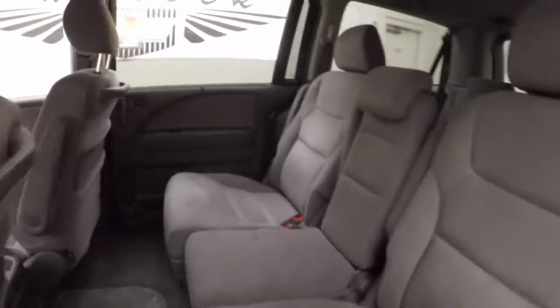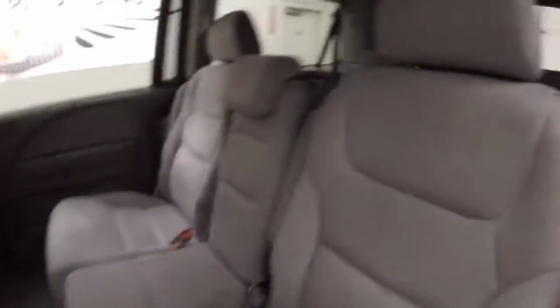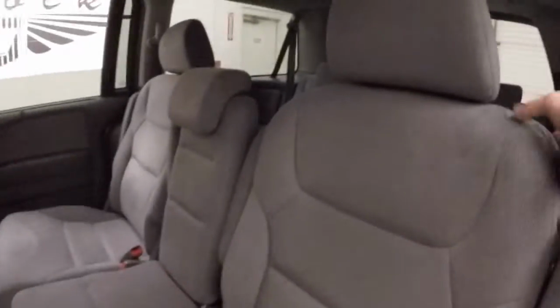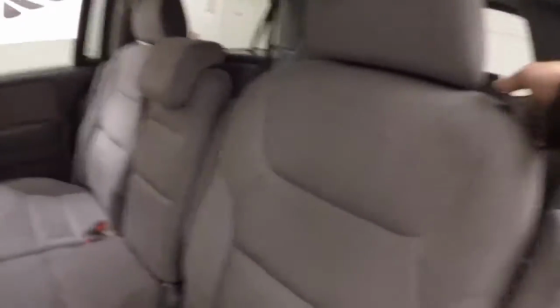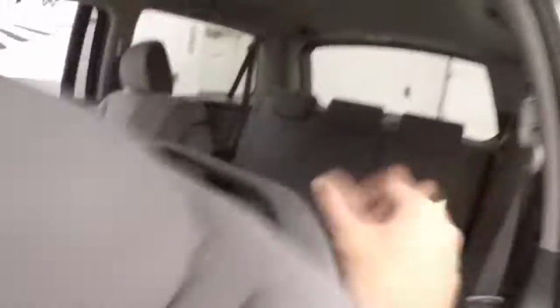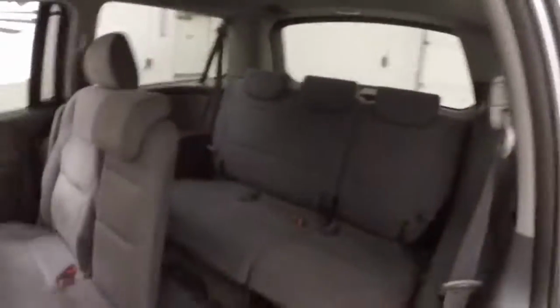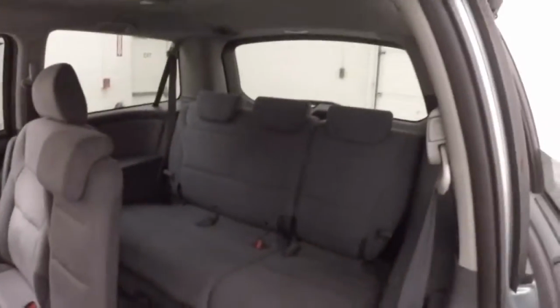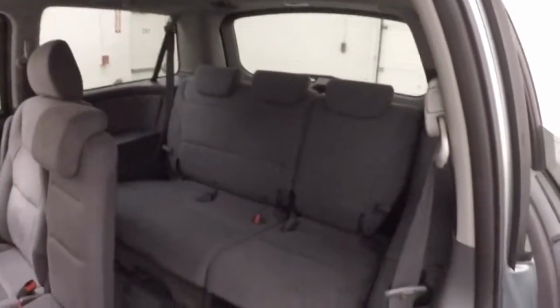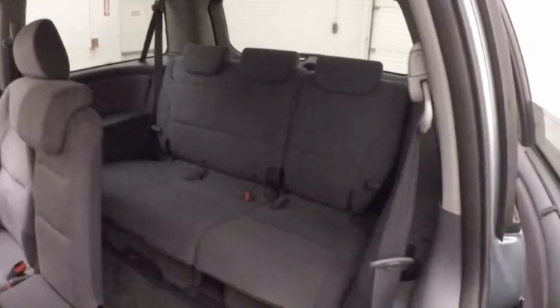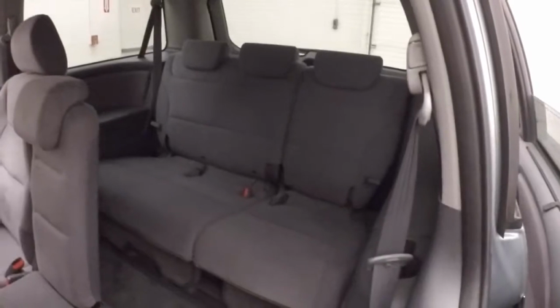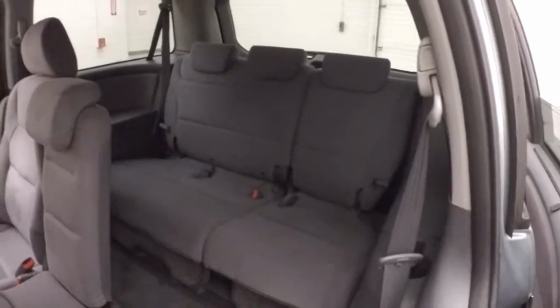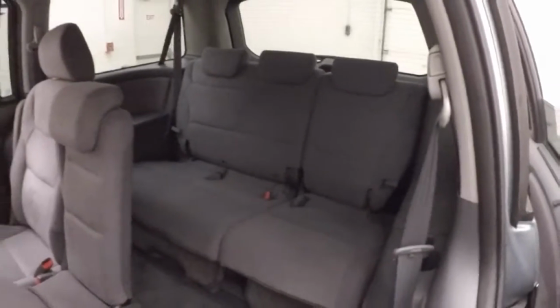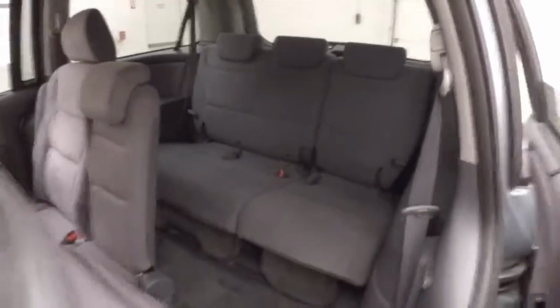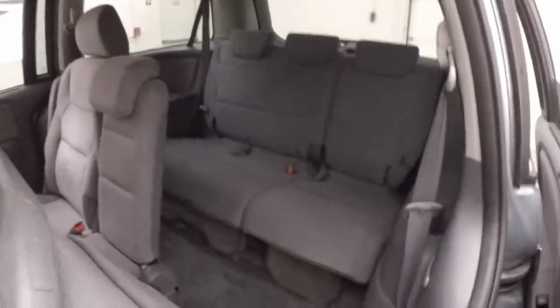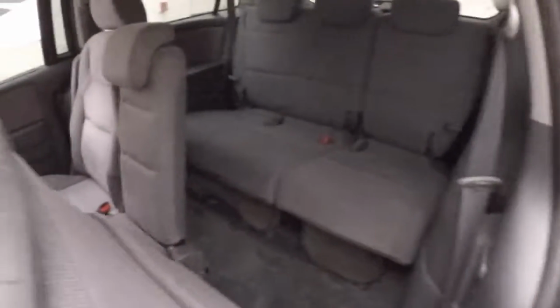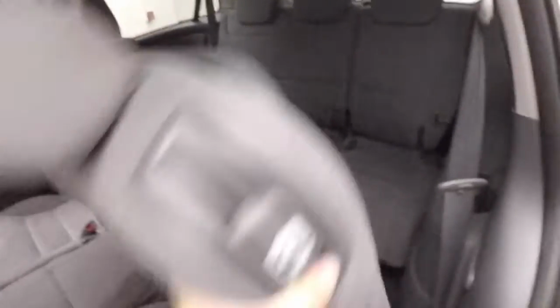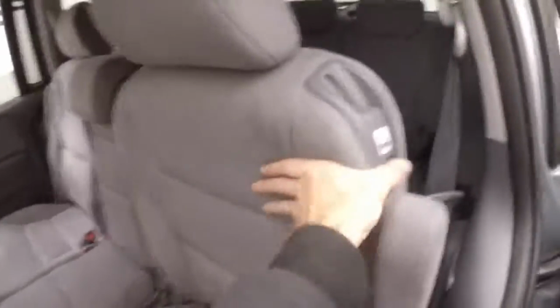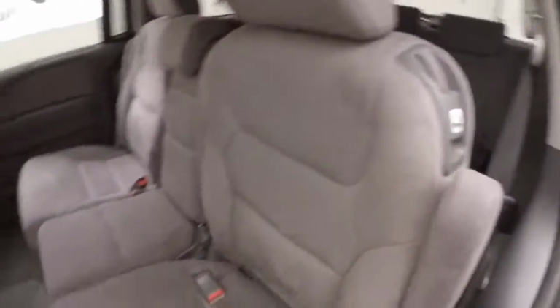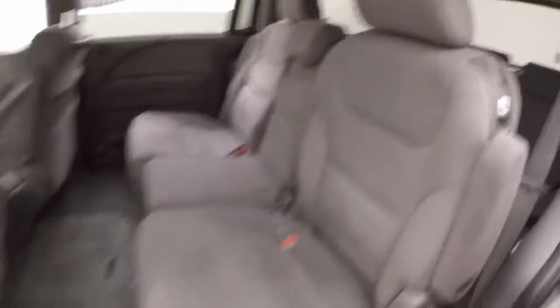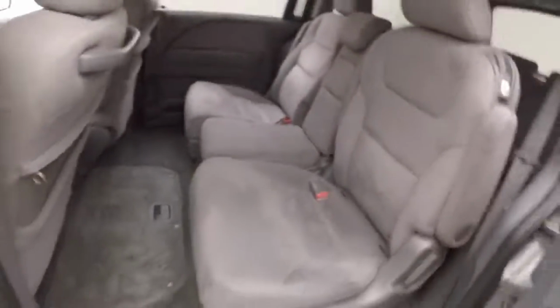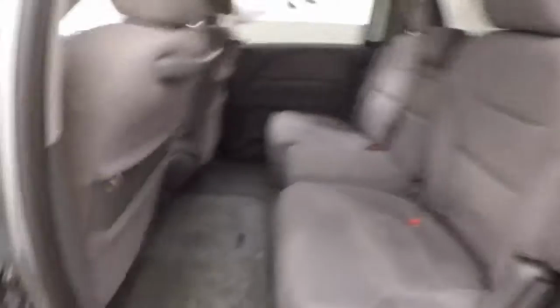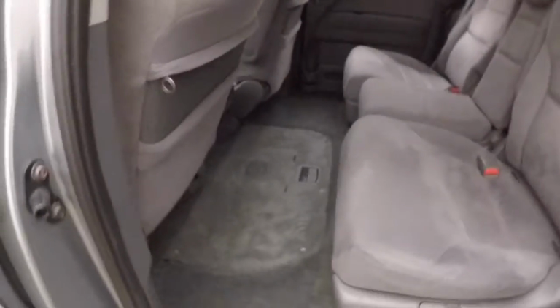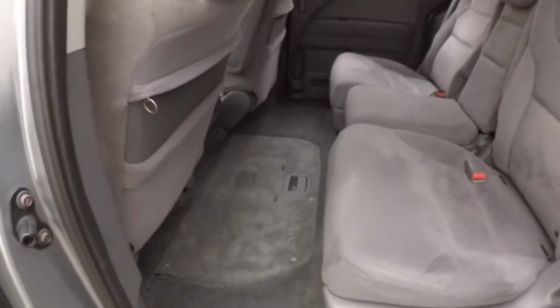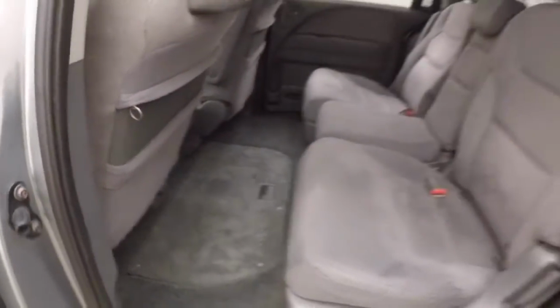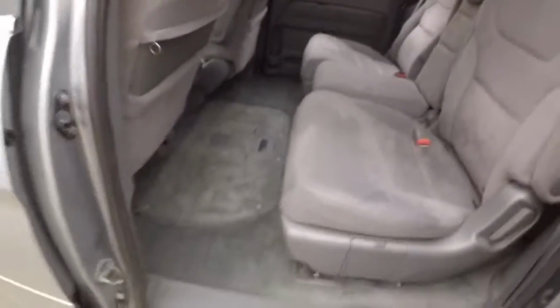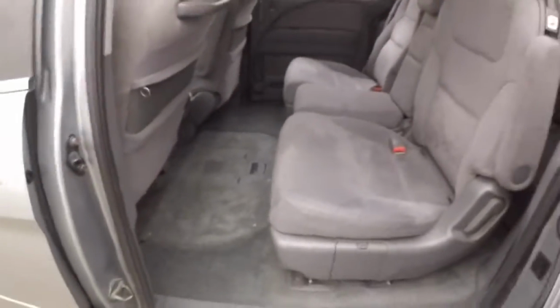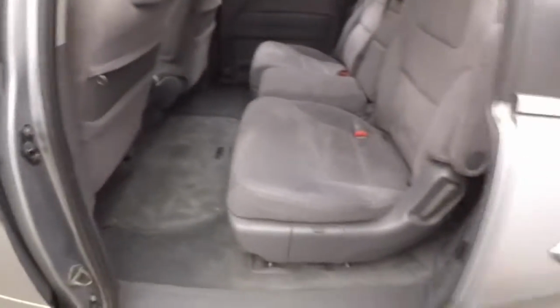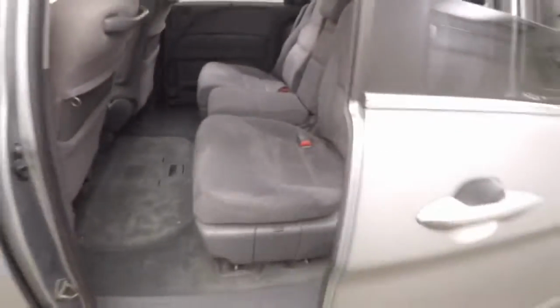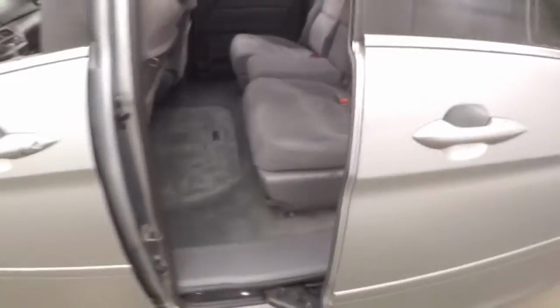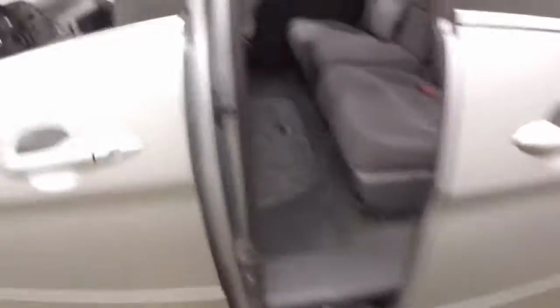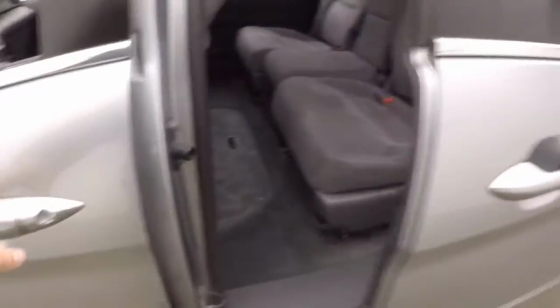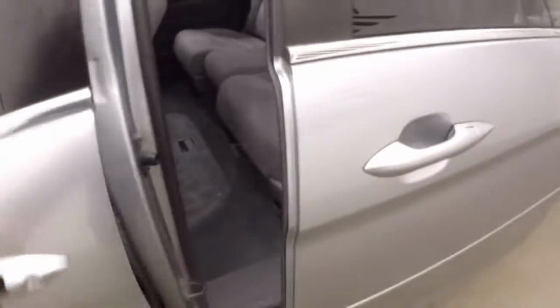Passenger seating, your third row seating. More stow-and-go right there. Again, pull the handle and the door closes.